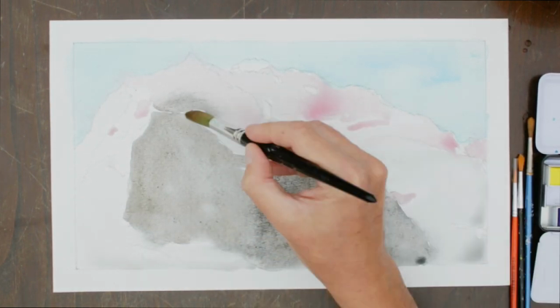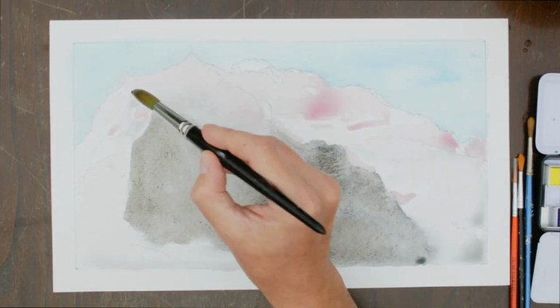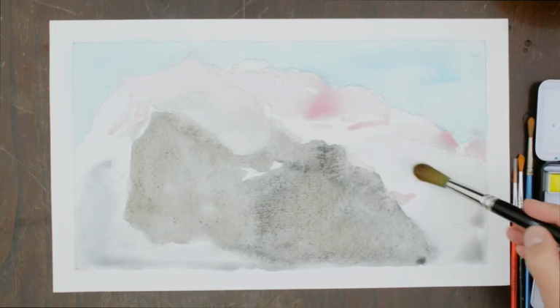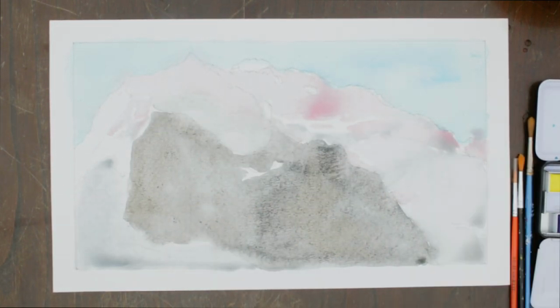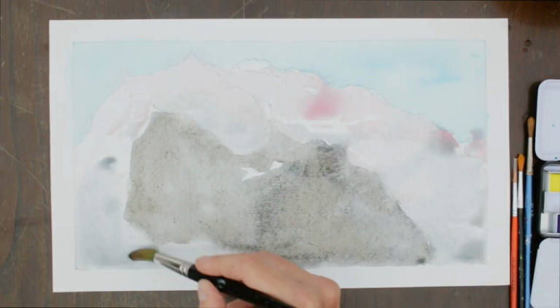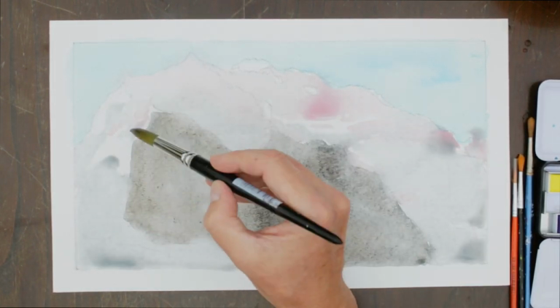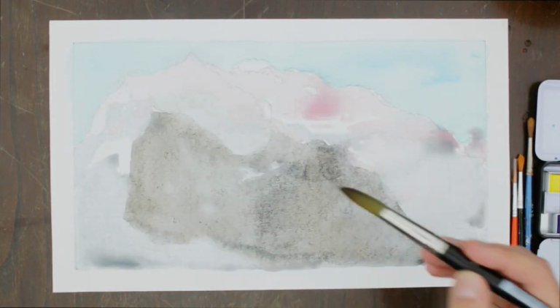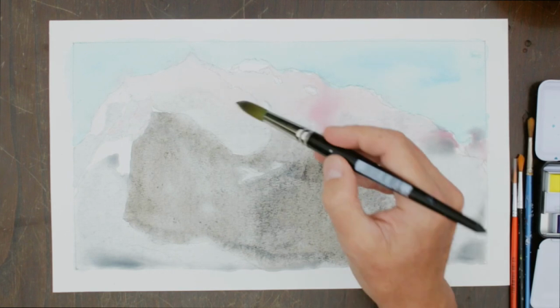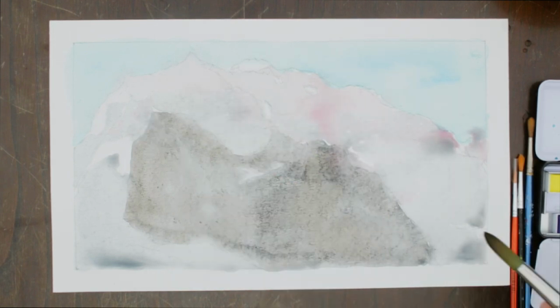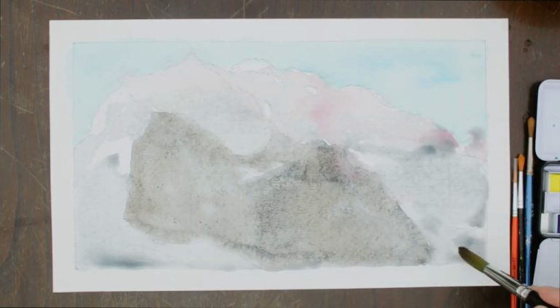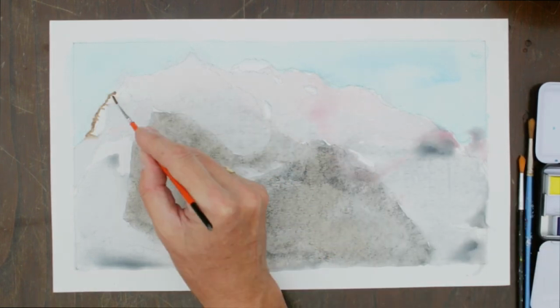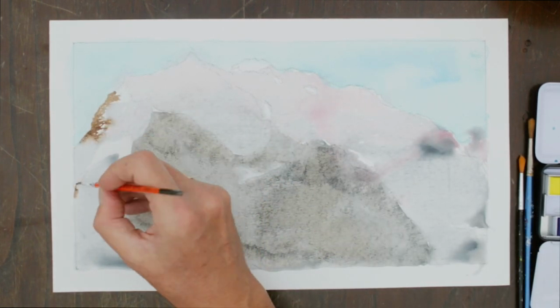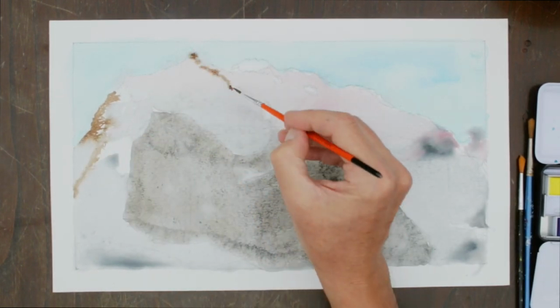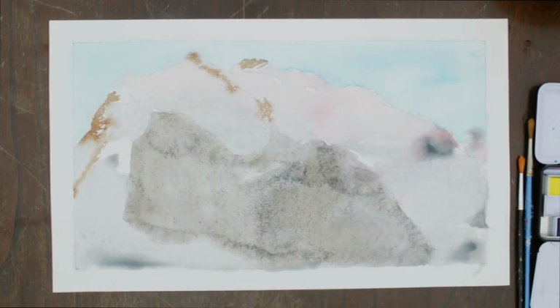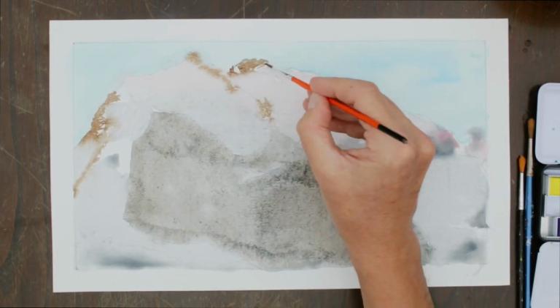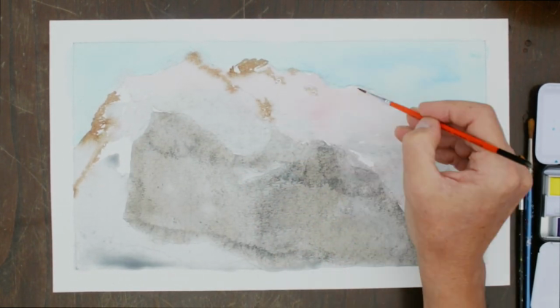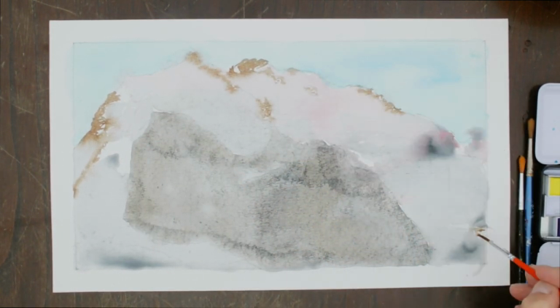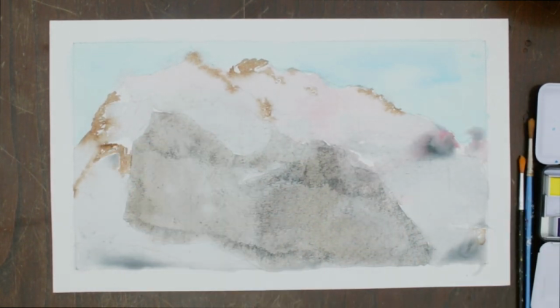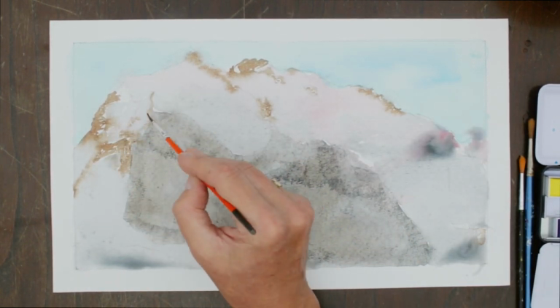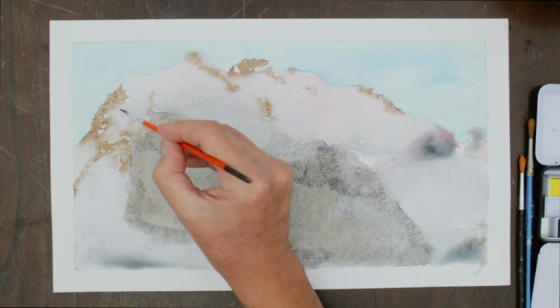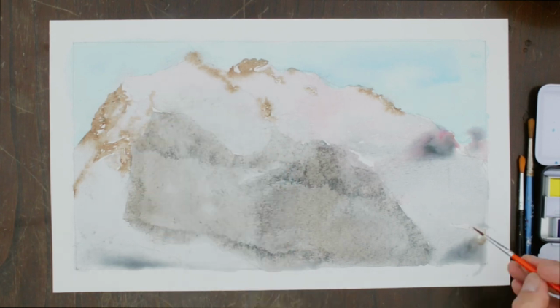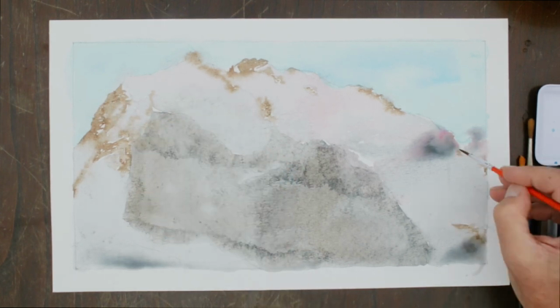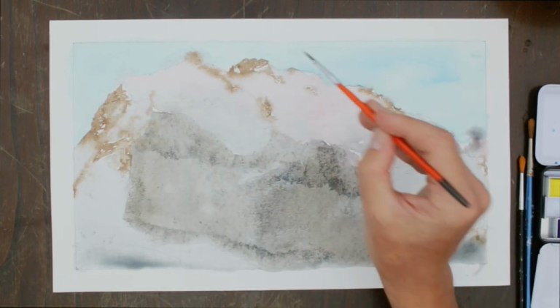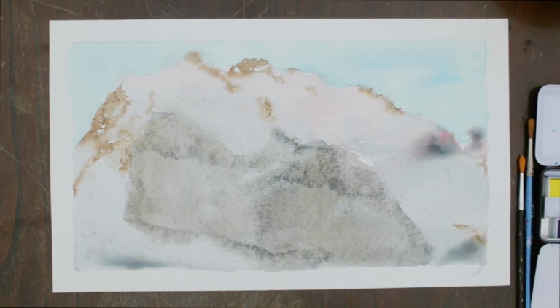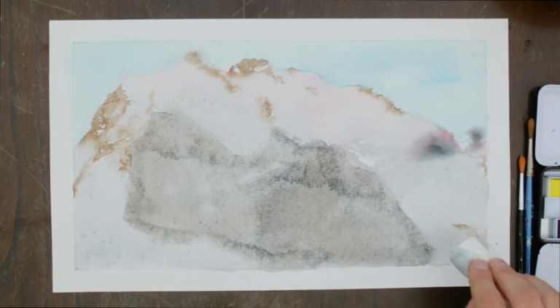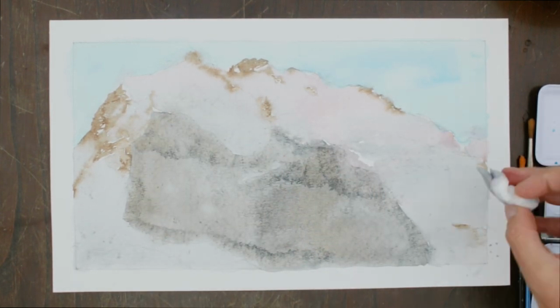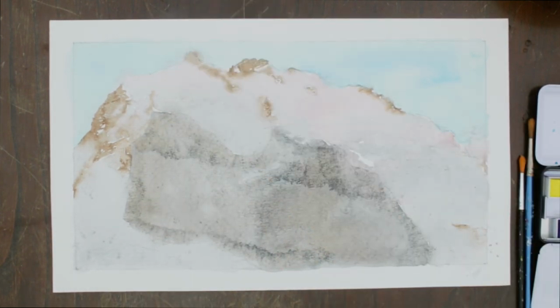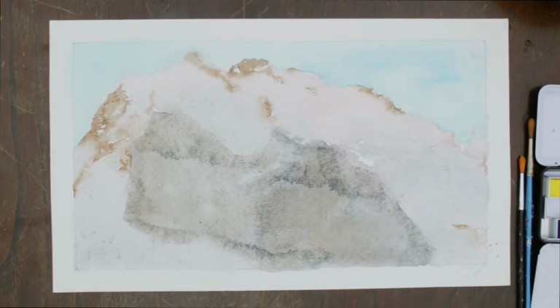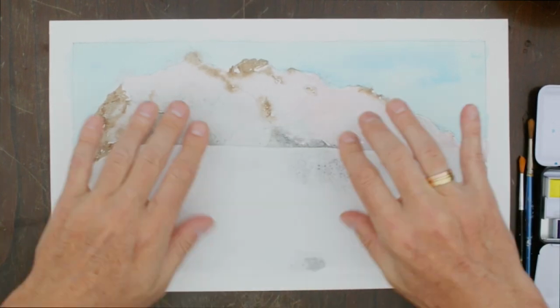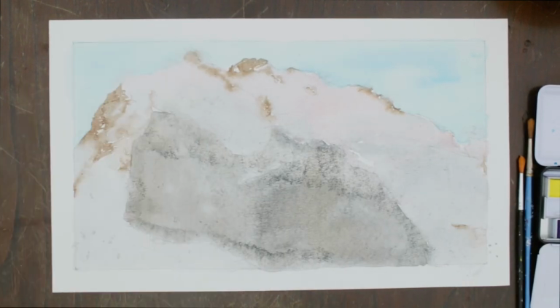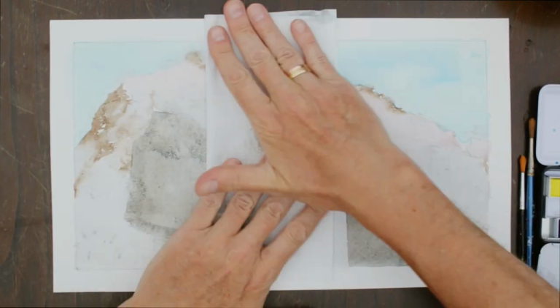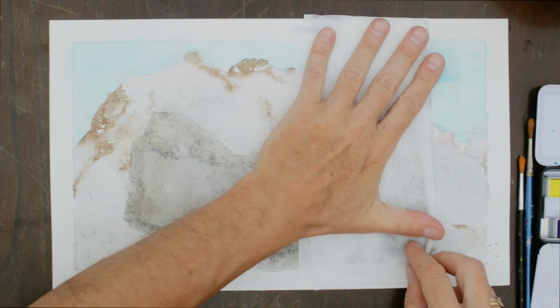I started painting this watercolor really liquid in order to fix the first colors, then changing brush for a small one to get some details on the rocks. As it is really damp, I dry it out a little bit.